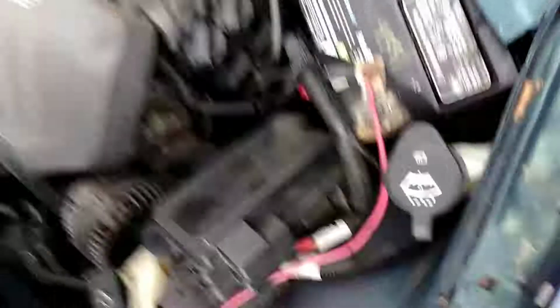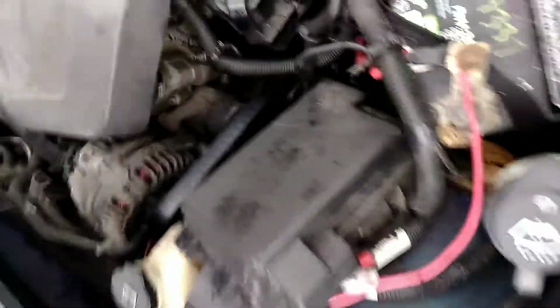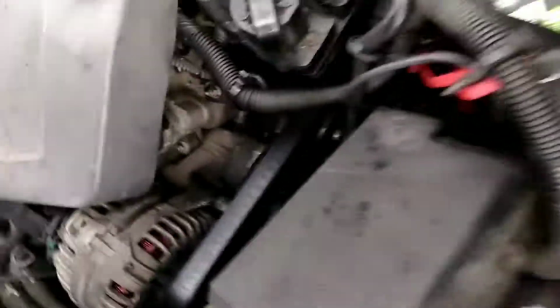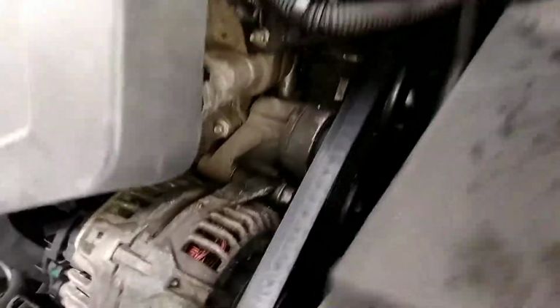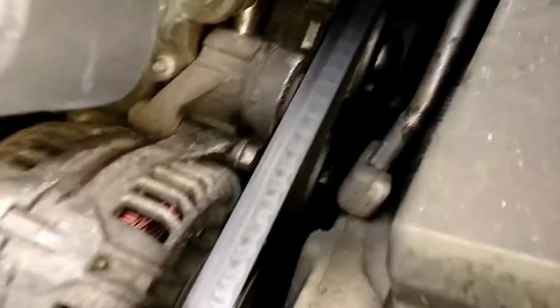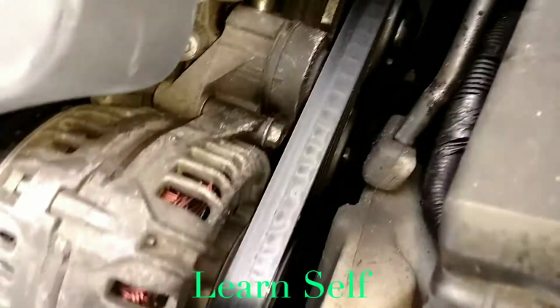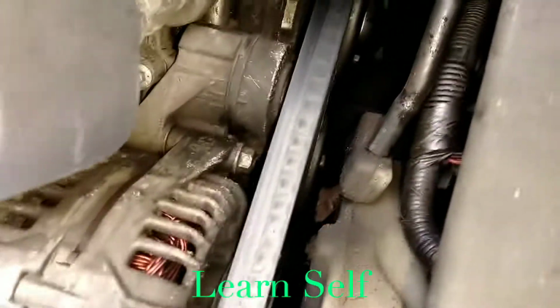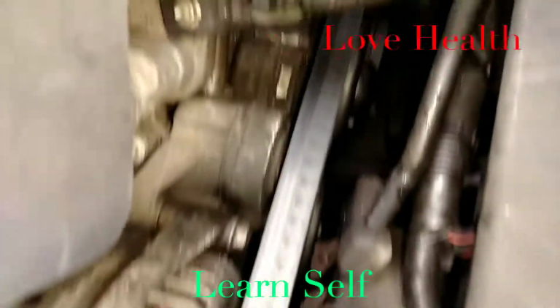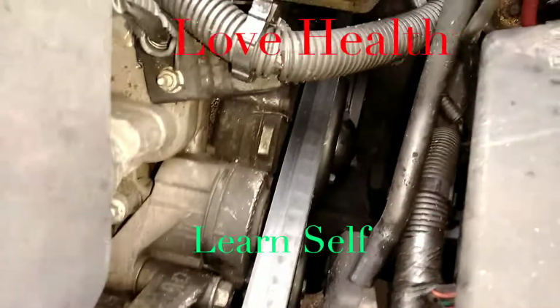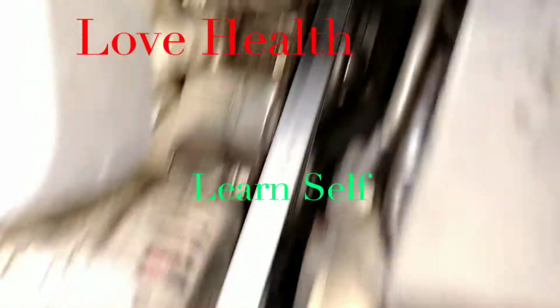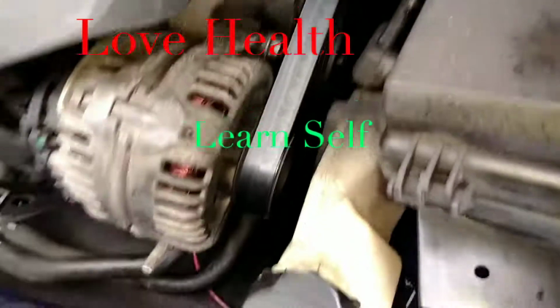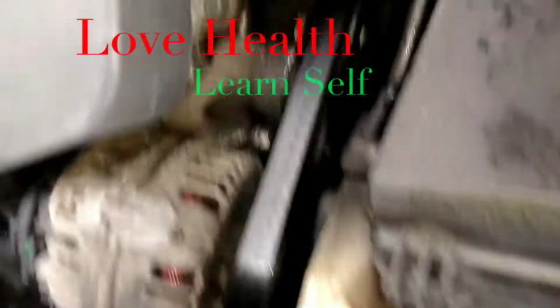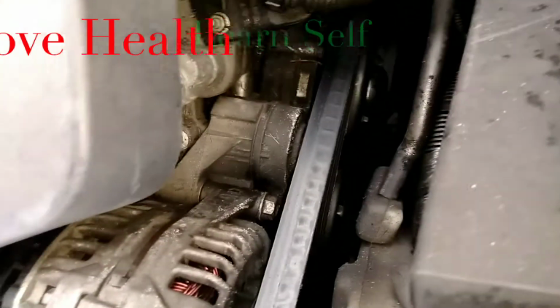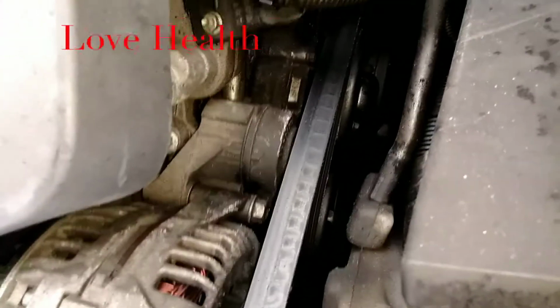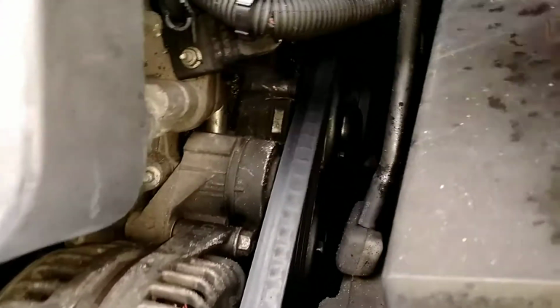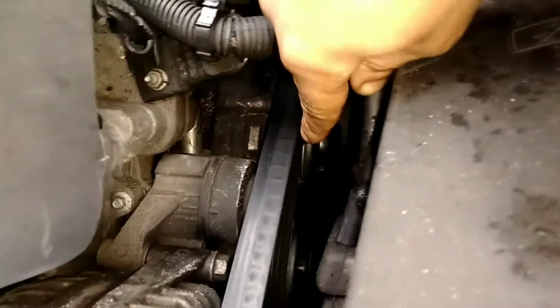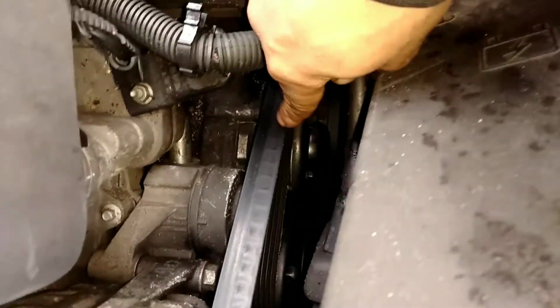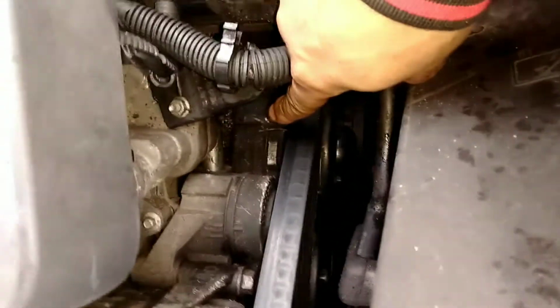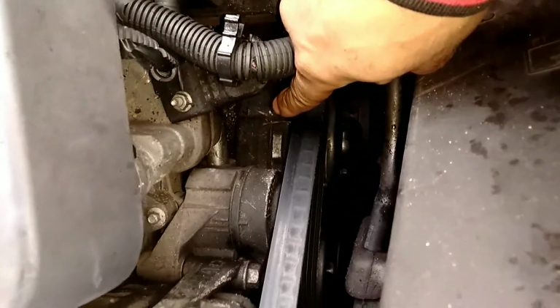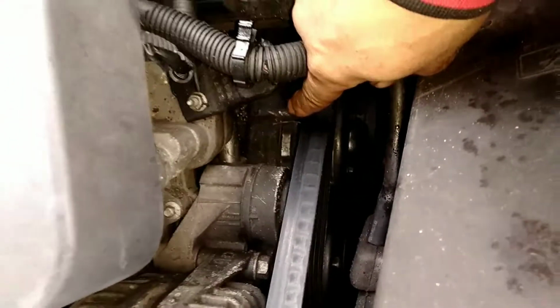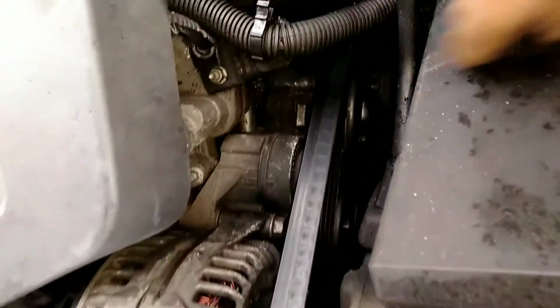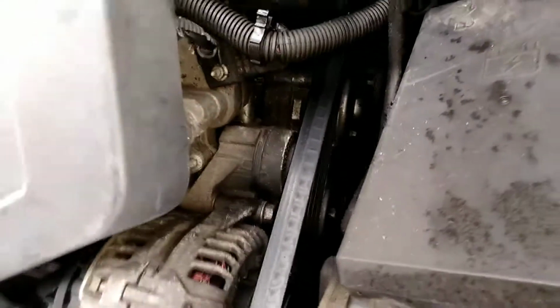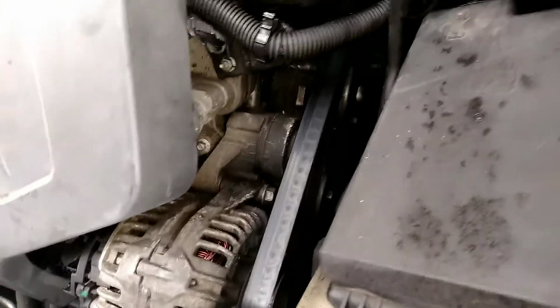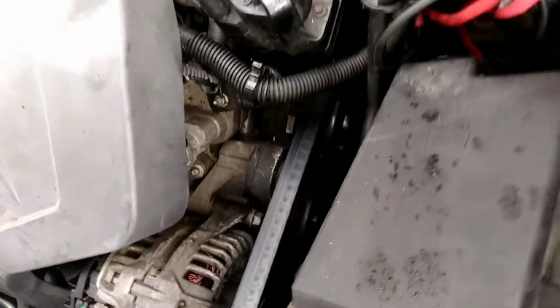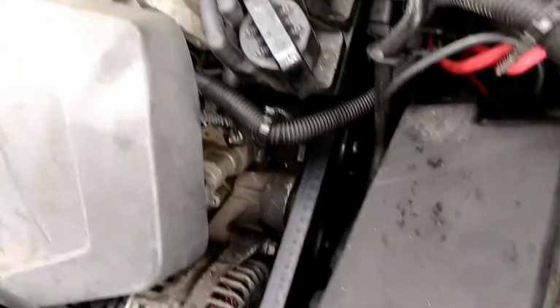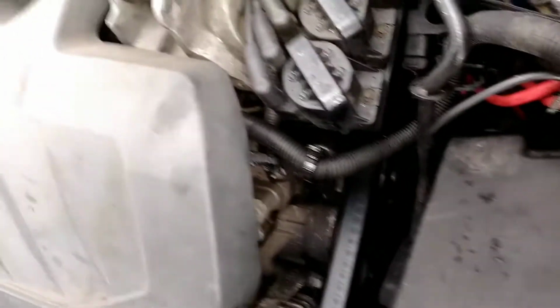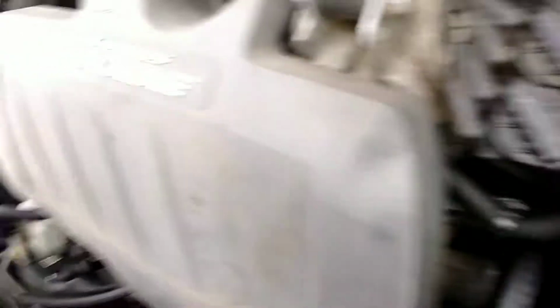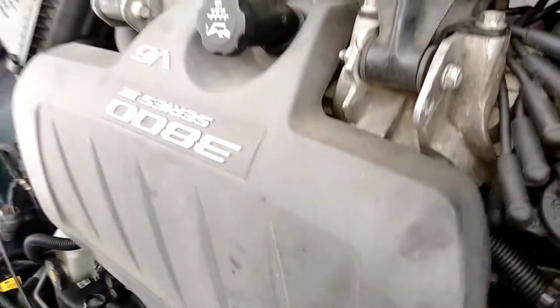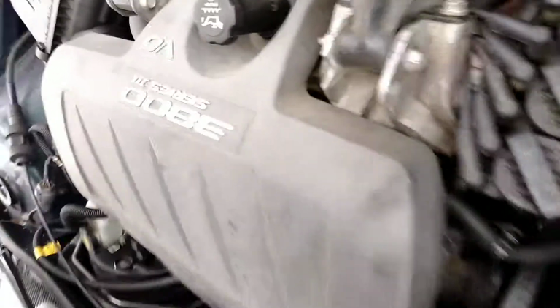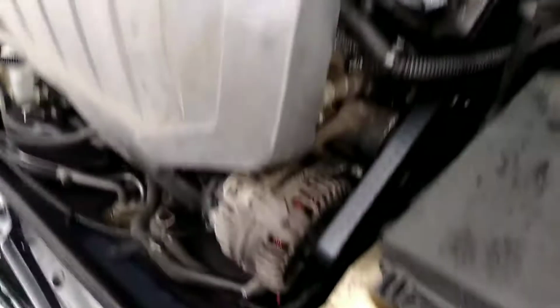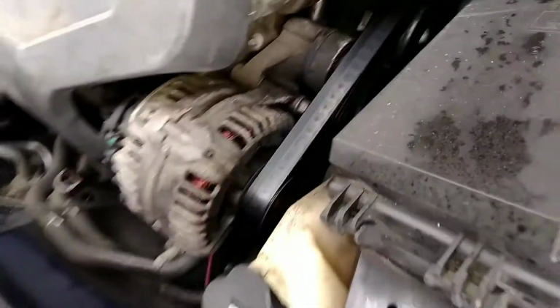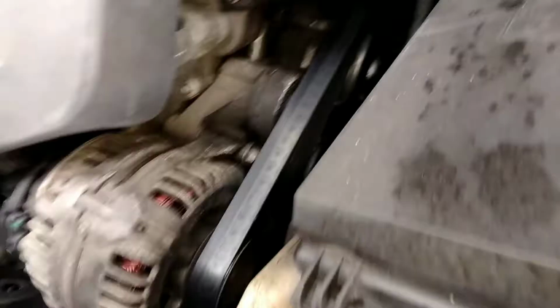Okay, I got one more job coming up. I'll probably be doing this later on in the day — the water pump. The water pump on the 3800 motor, Series 3, Grand Prix.